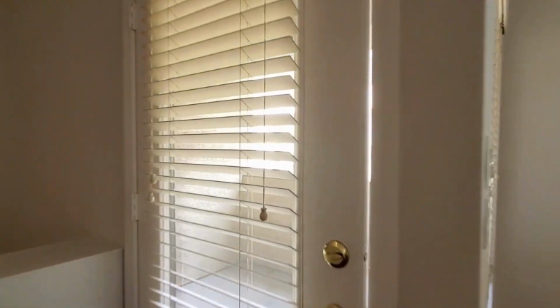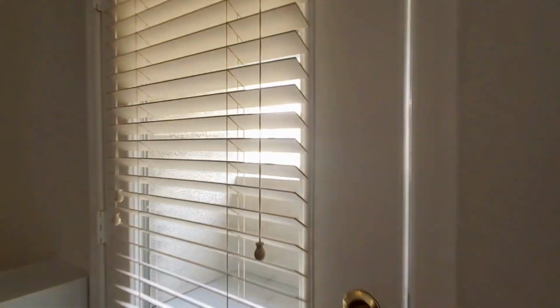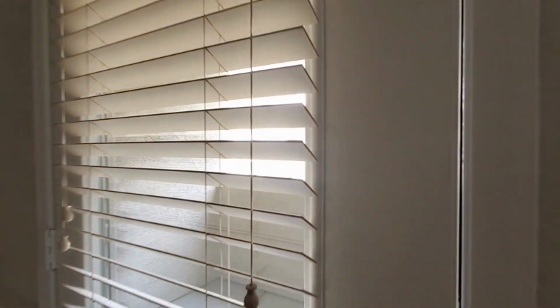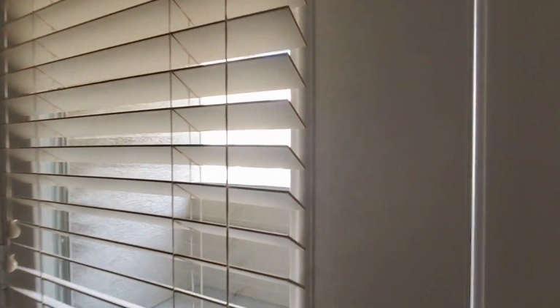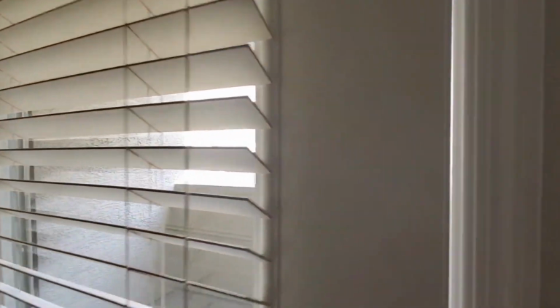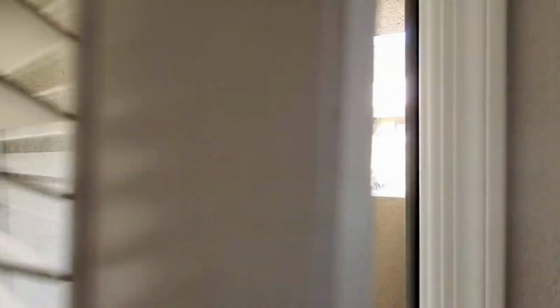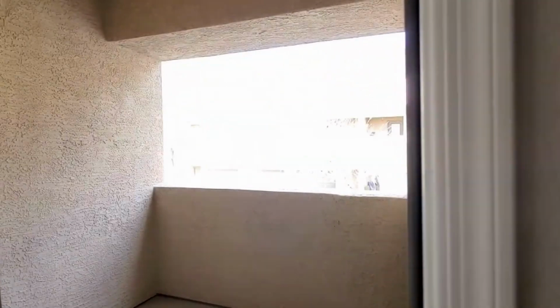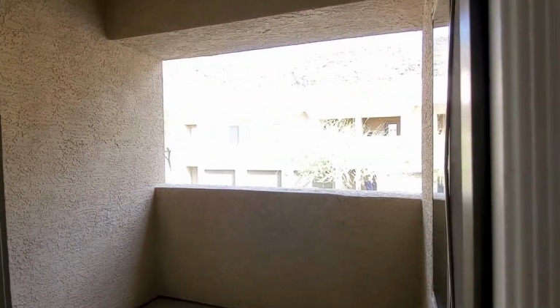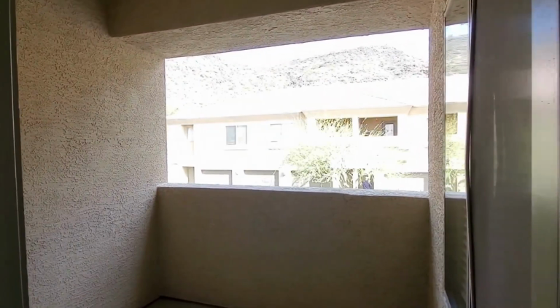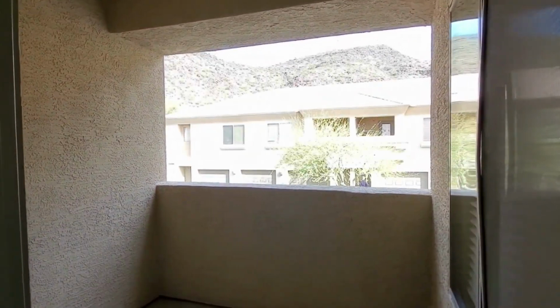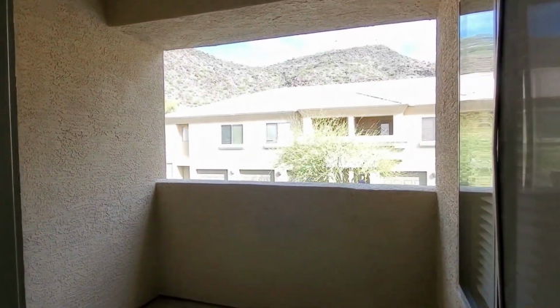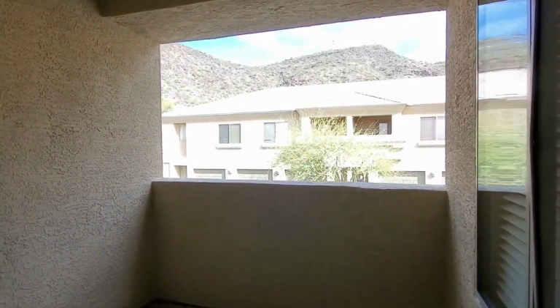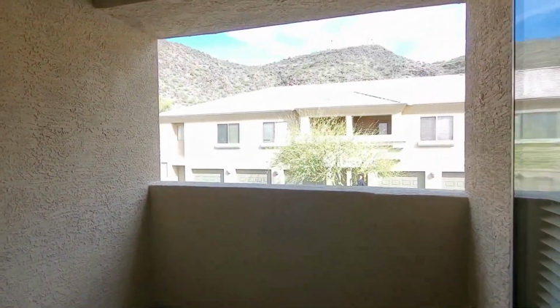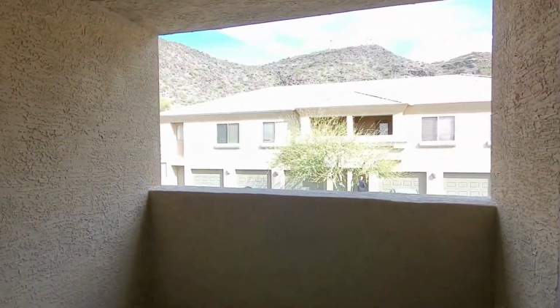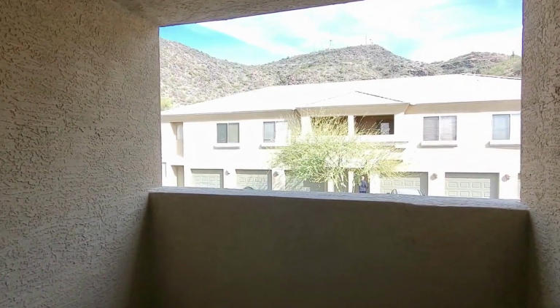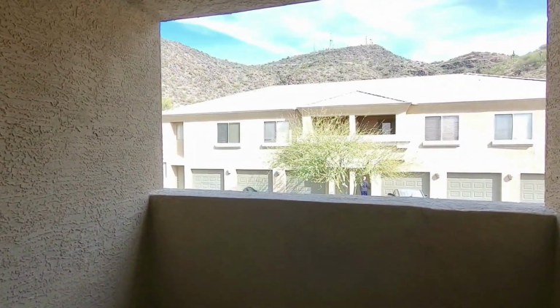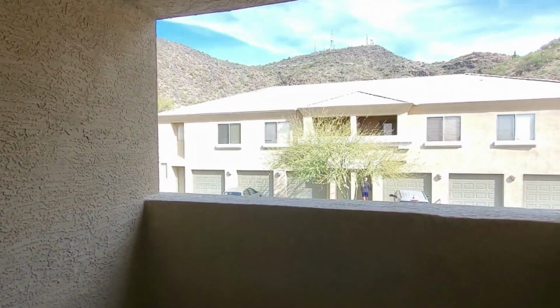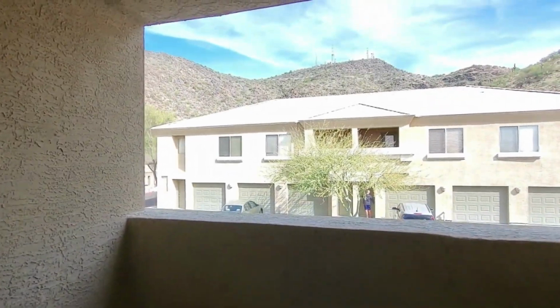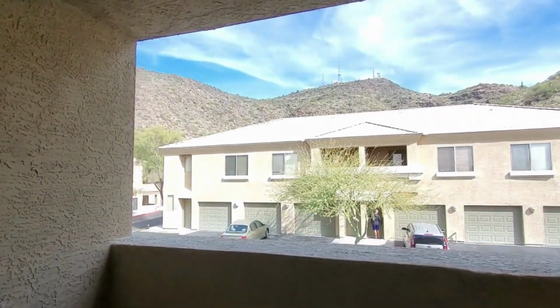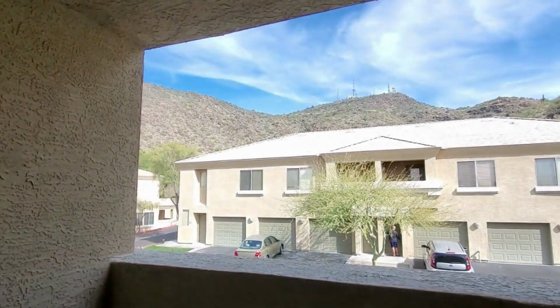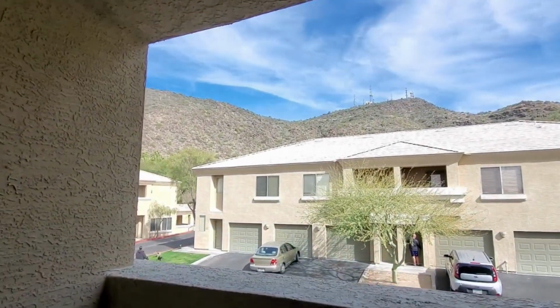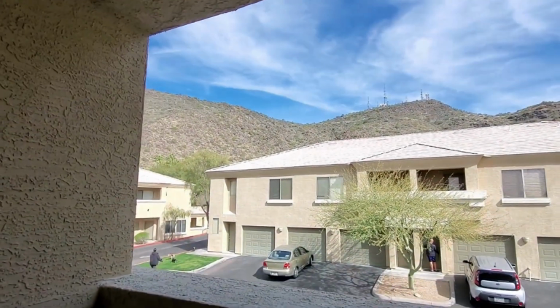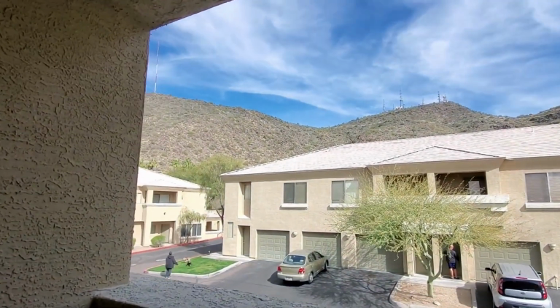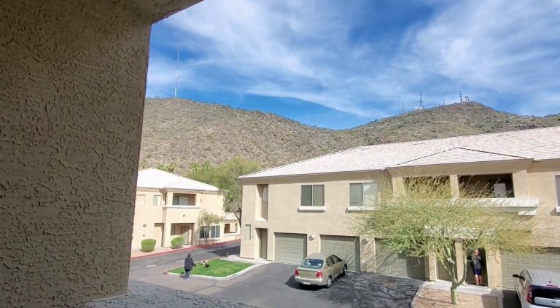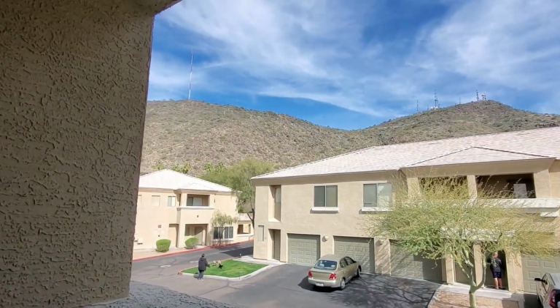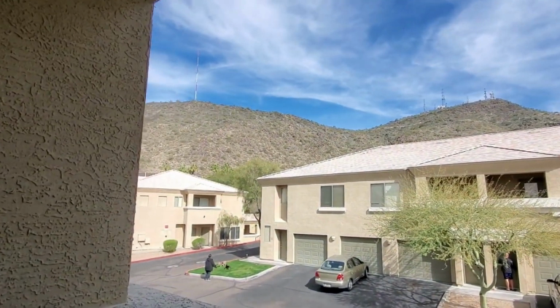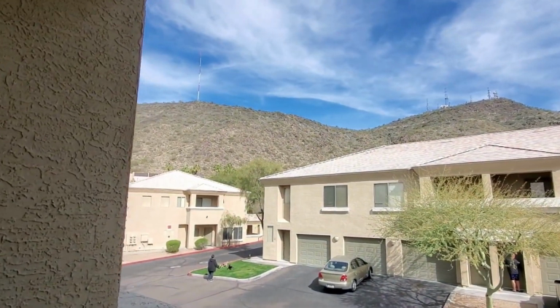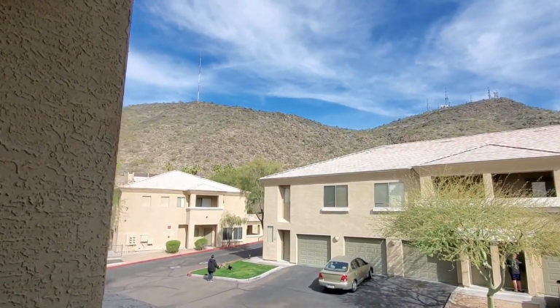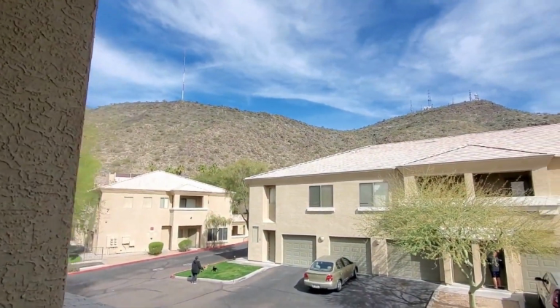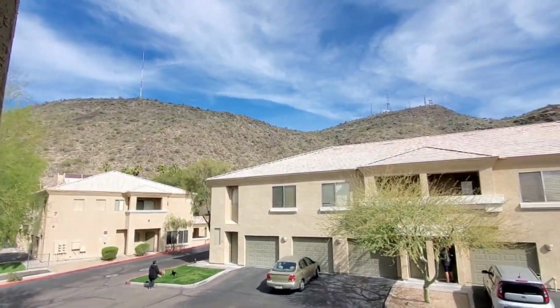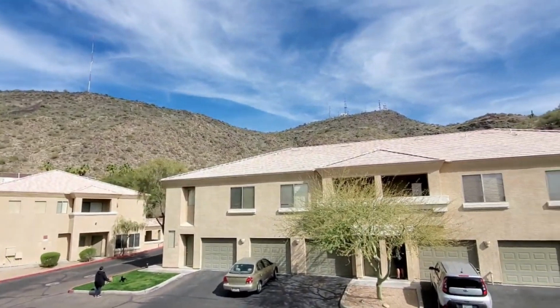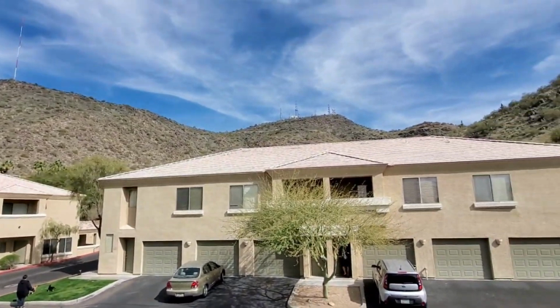This property is located at the bottom of a stunning mountain preserve. You will have these views greet you in the morning.